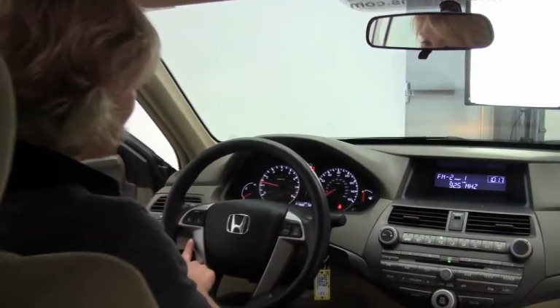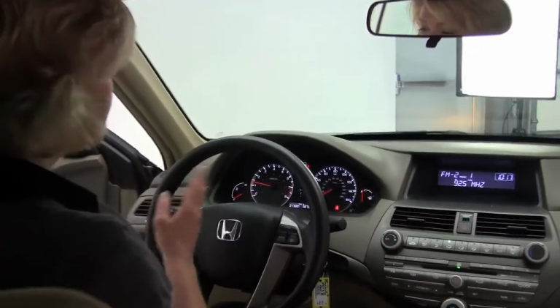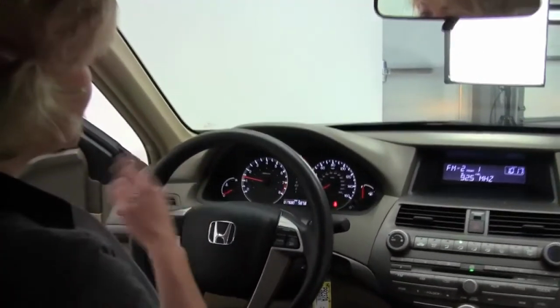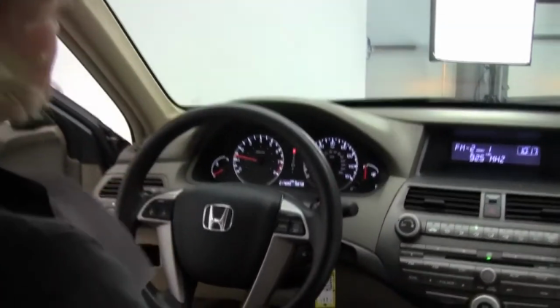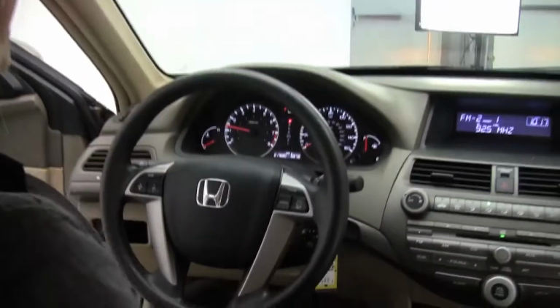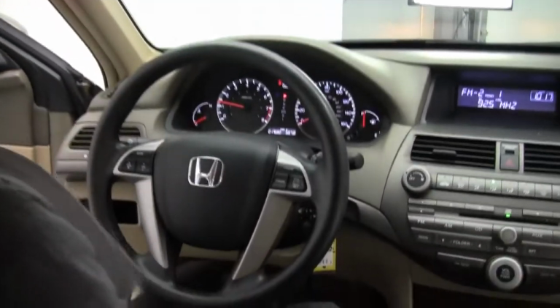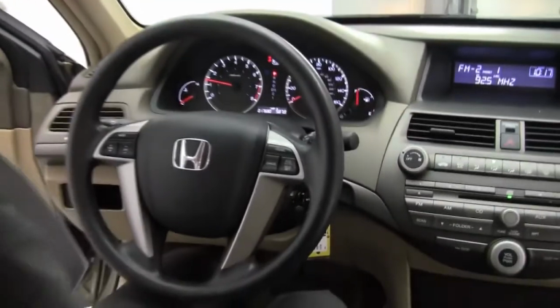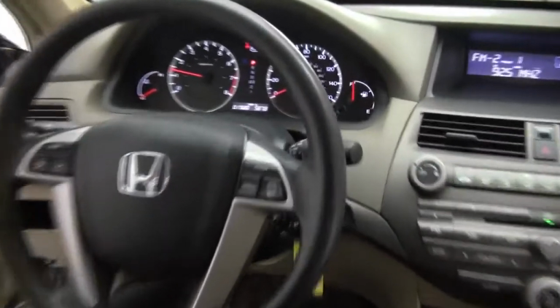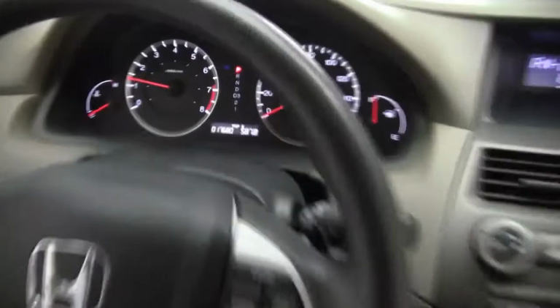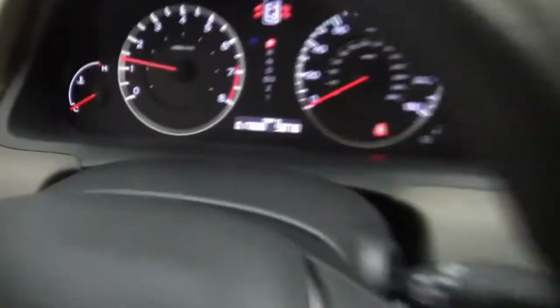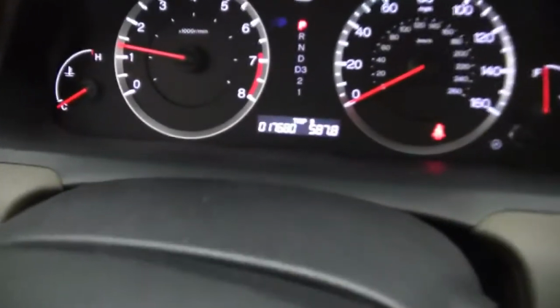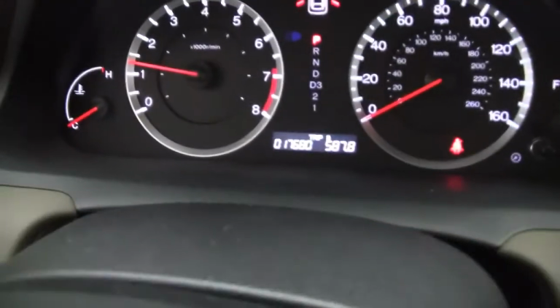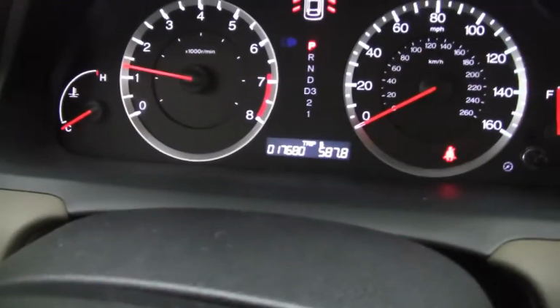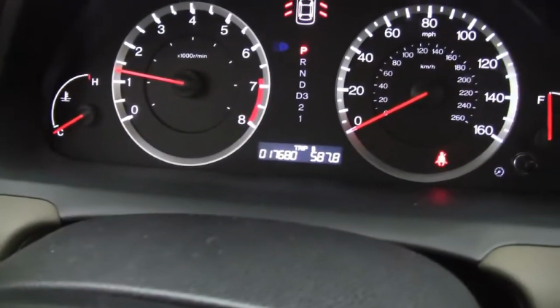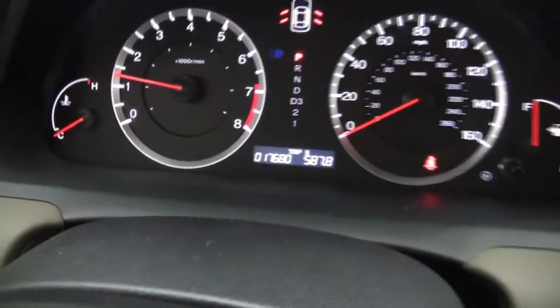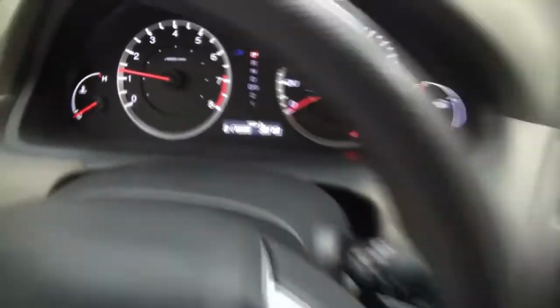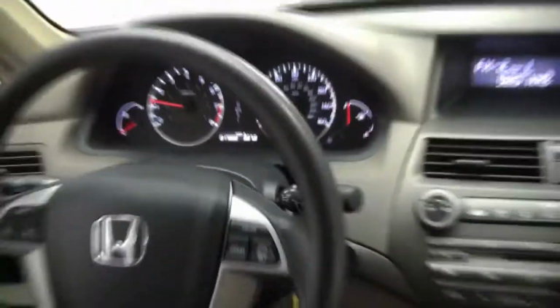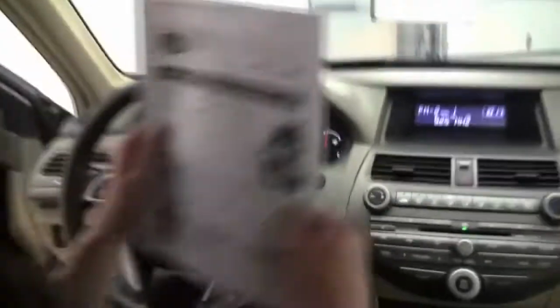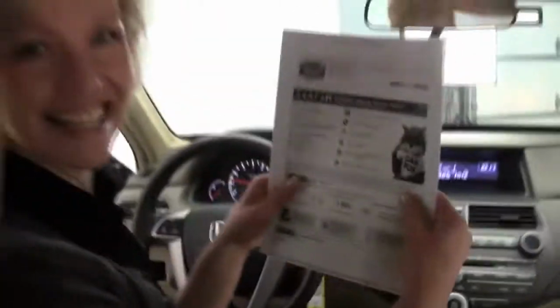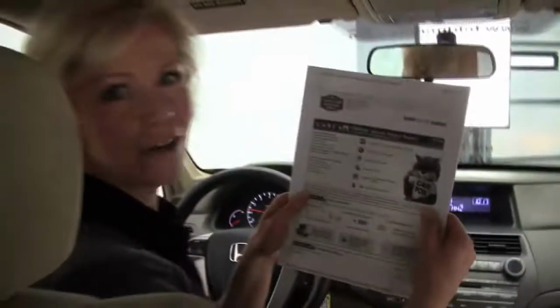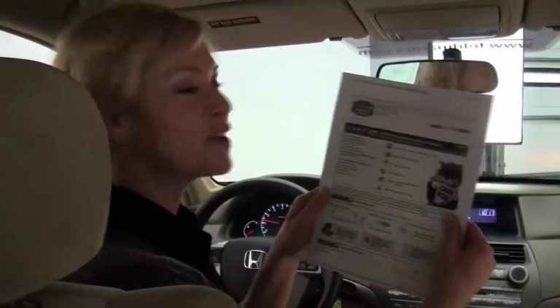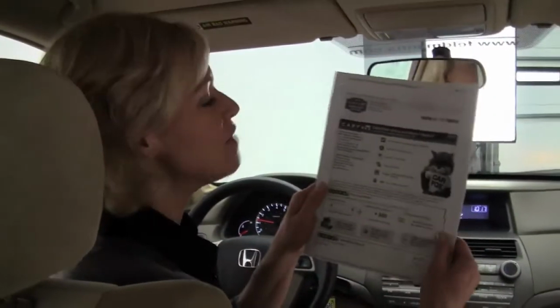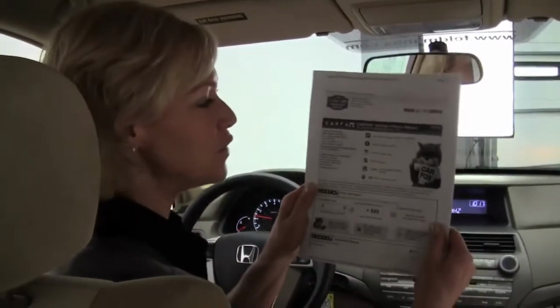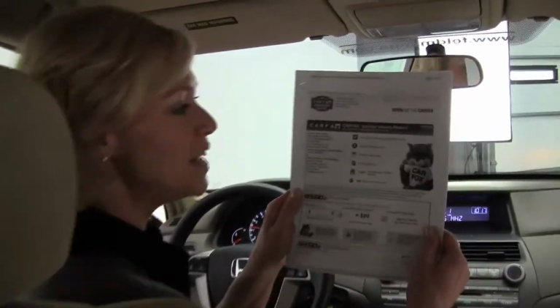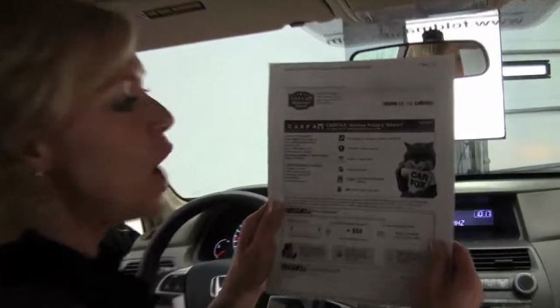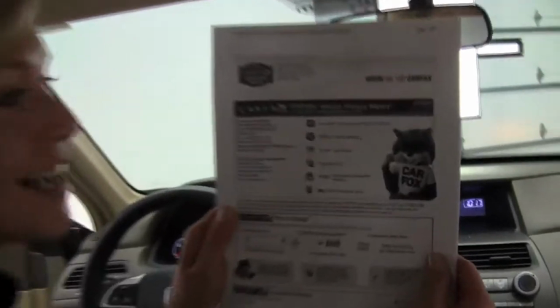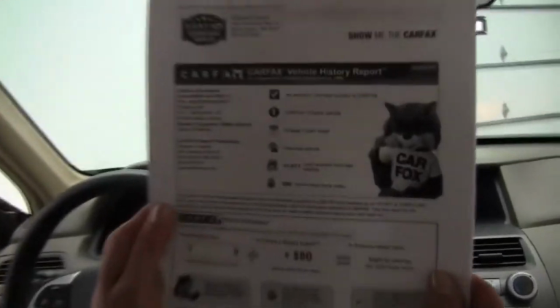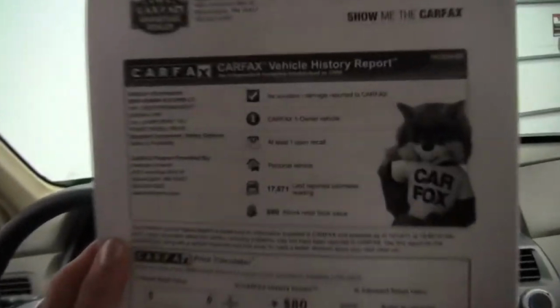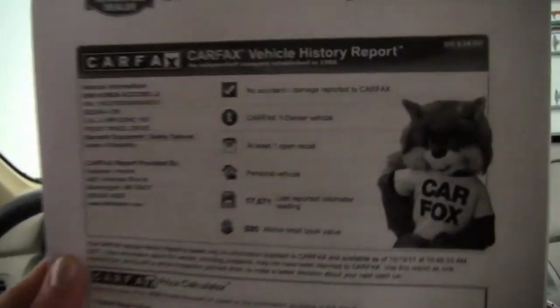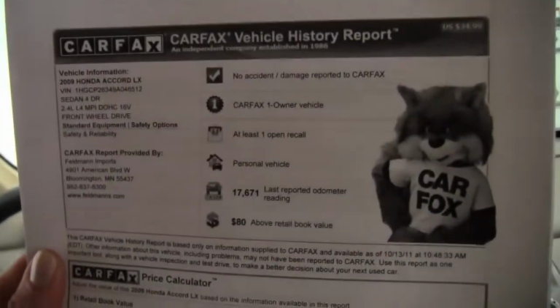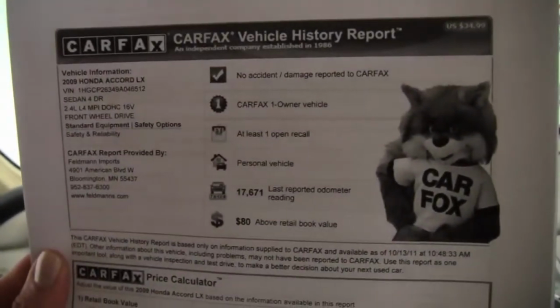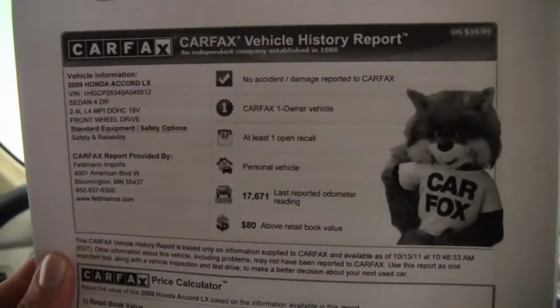As you can see, this vehicle has 17,680 miles on it. I have in my hand a copy of the Carfax for you — no accidents, no damage, one owner vehicle.